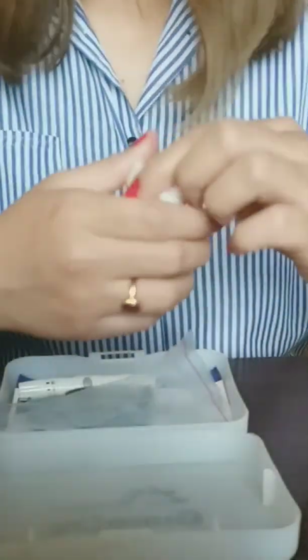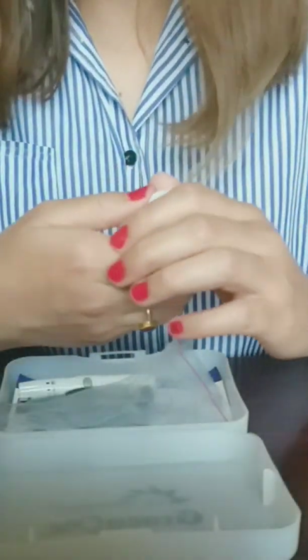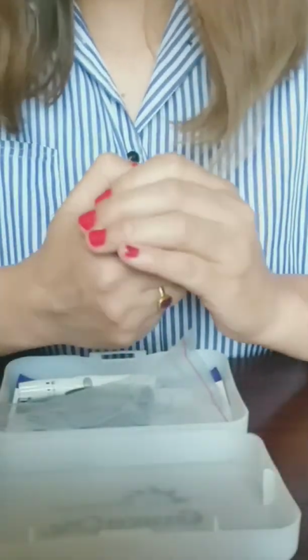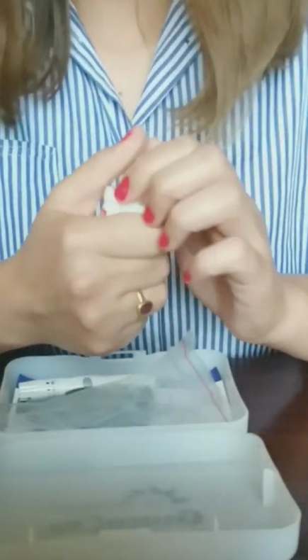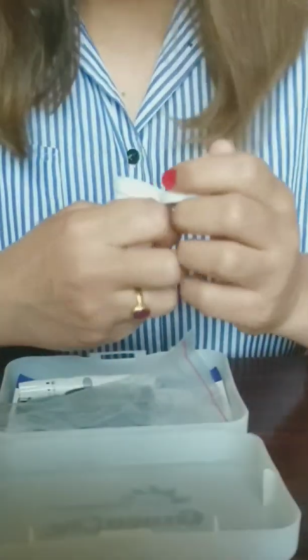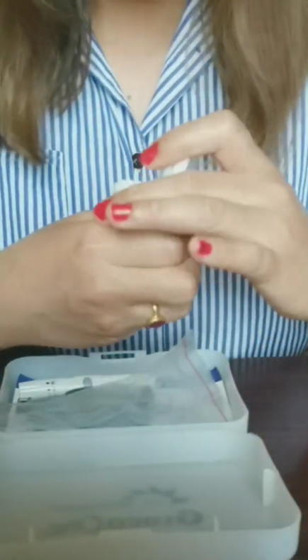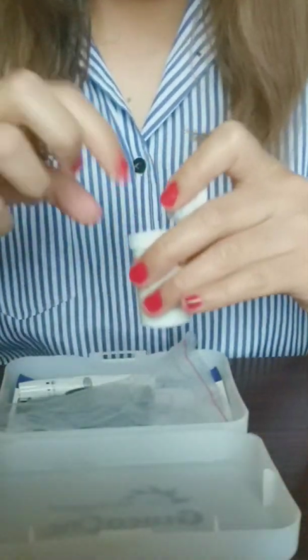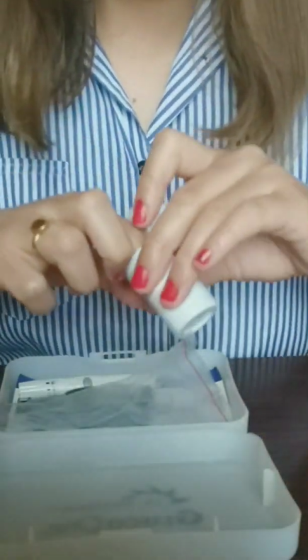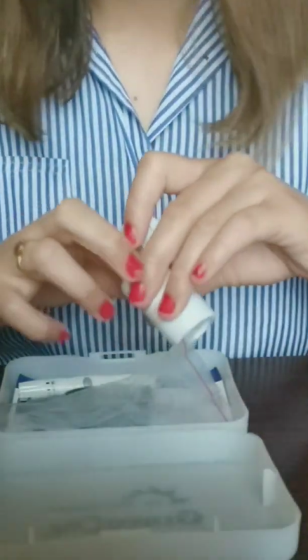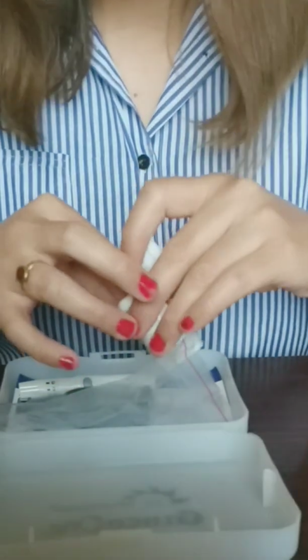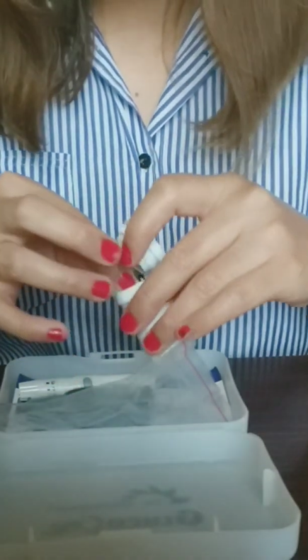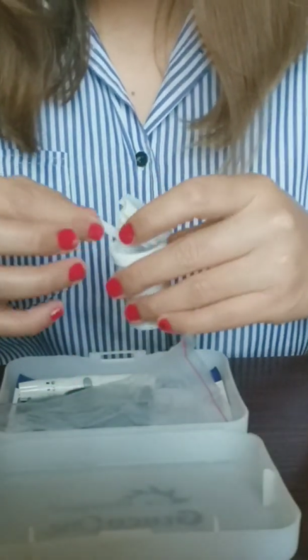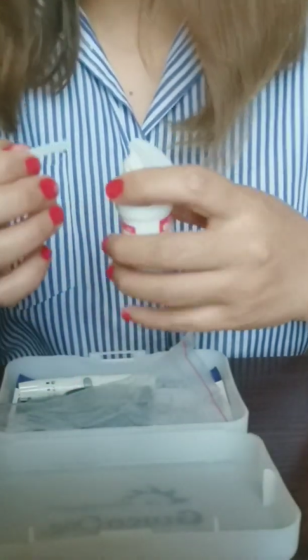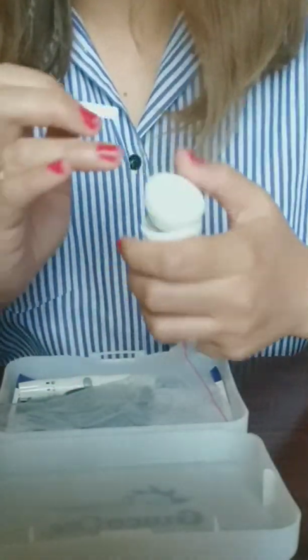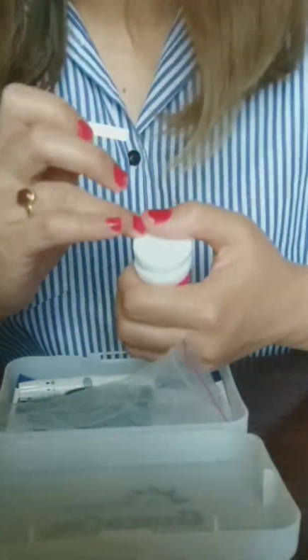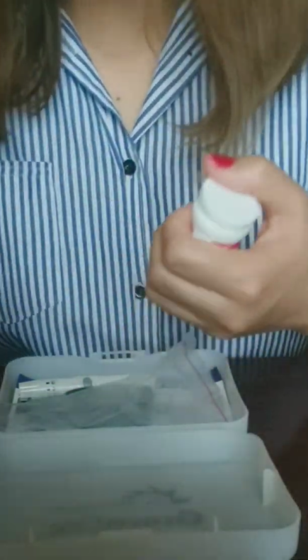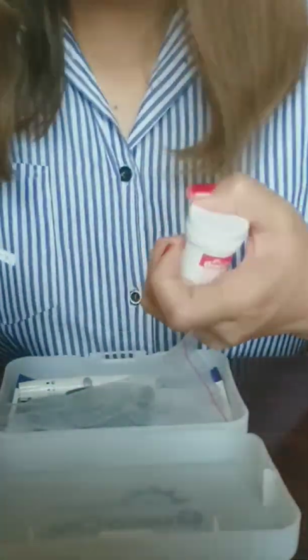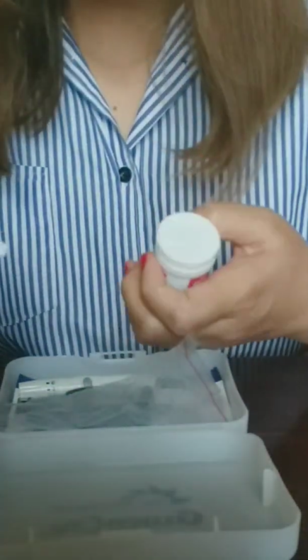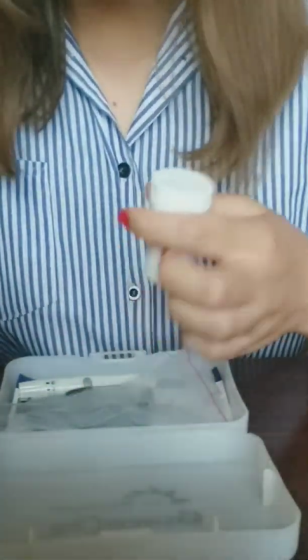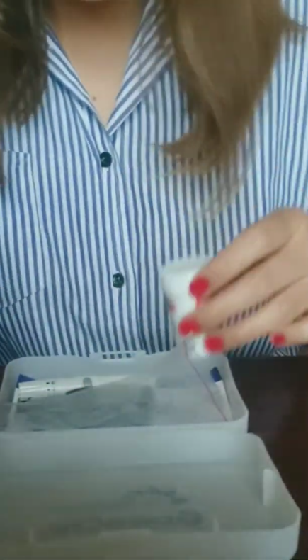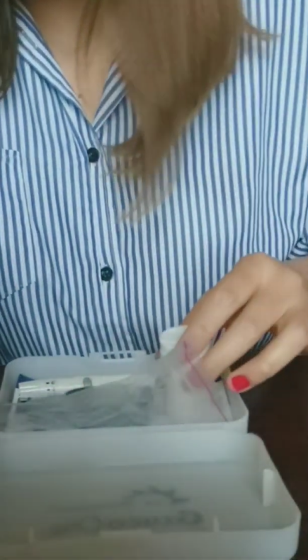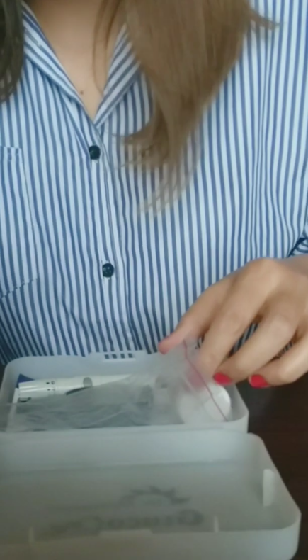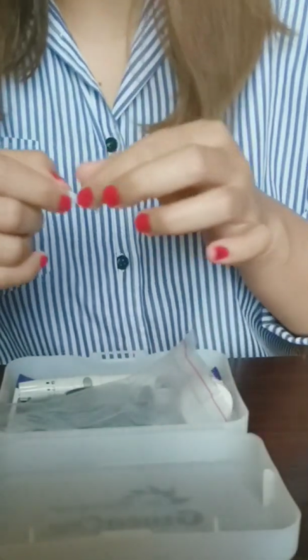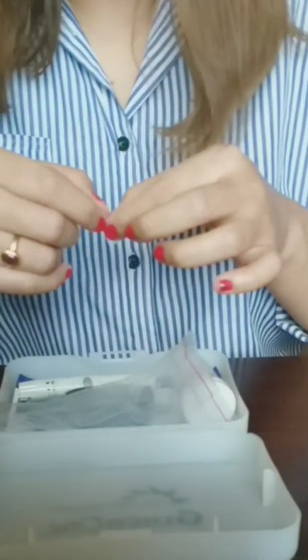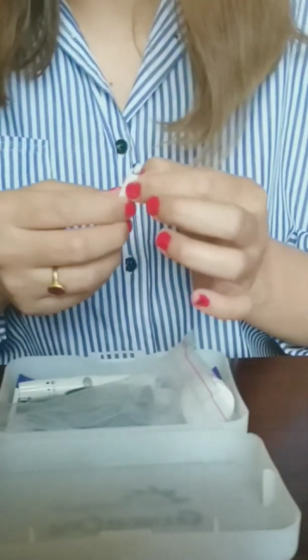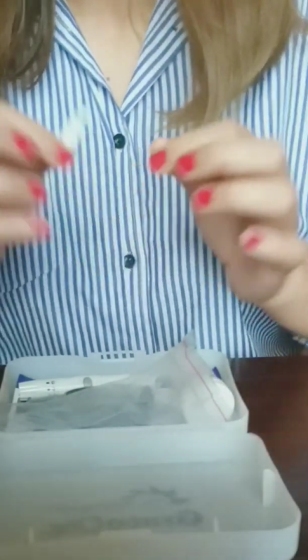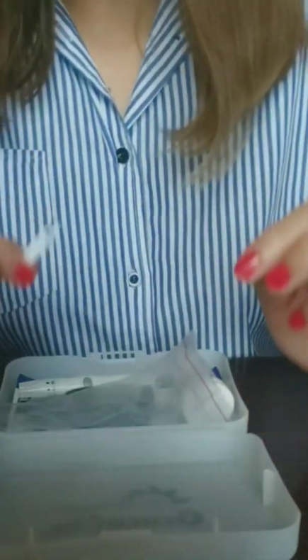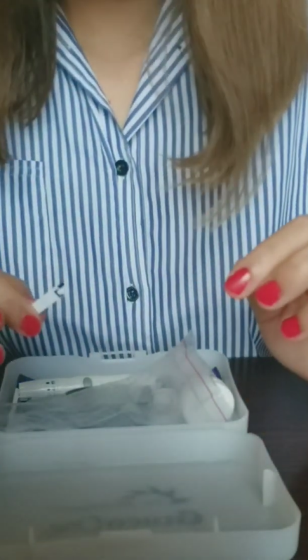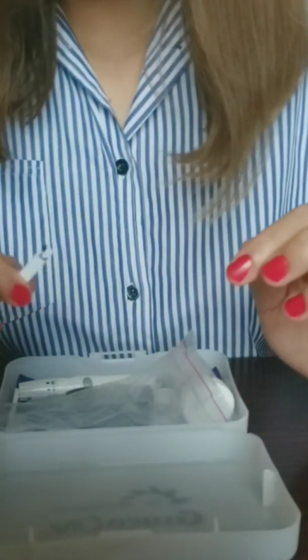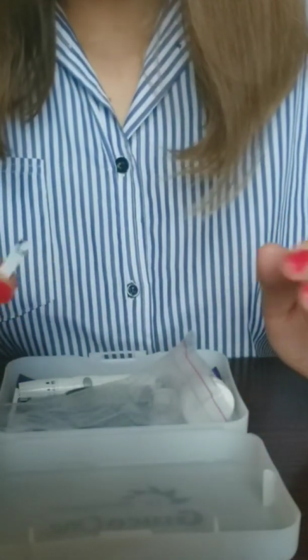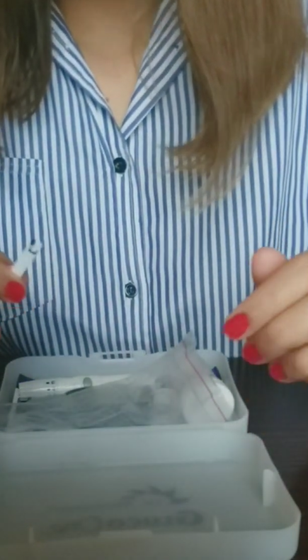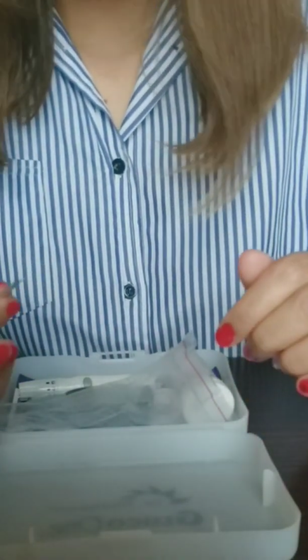Now take a test strip from the container and put the cap back on to protect the strips. Be sure to use a new test strip each time you check your blood sugar.